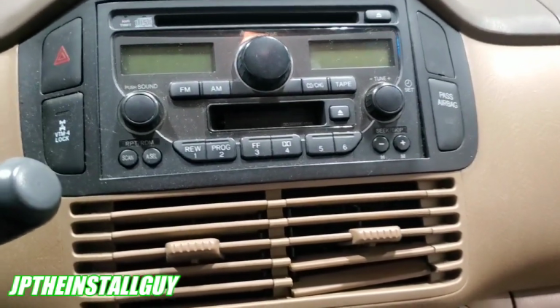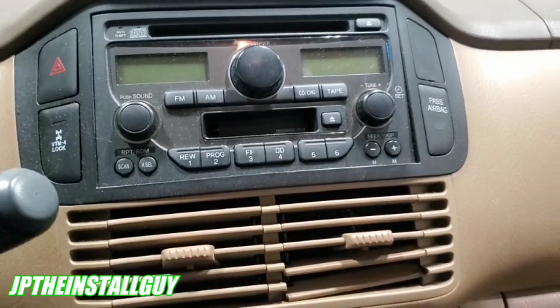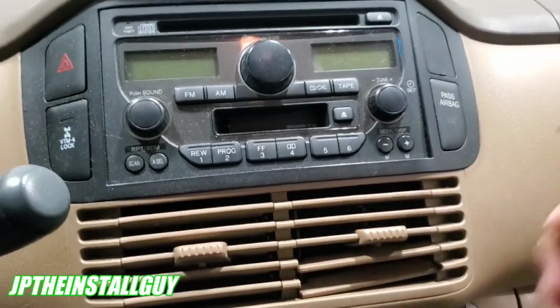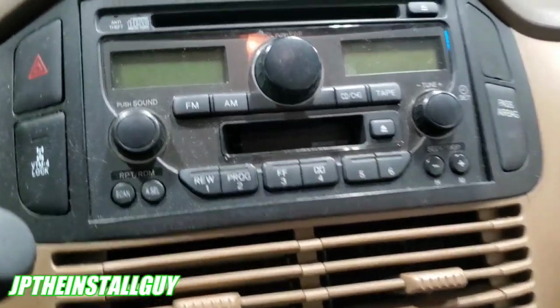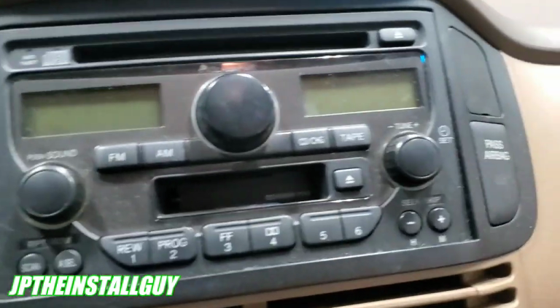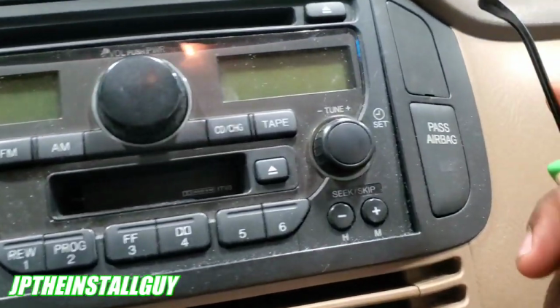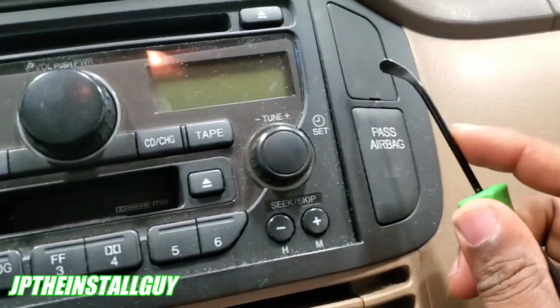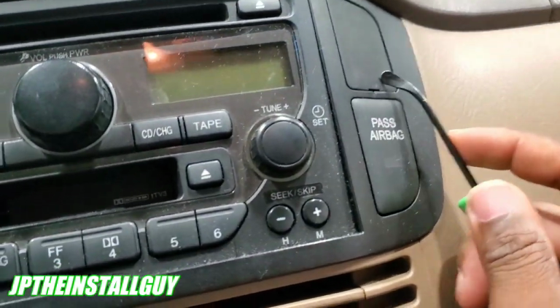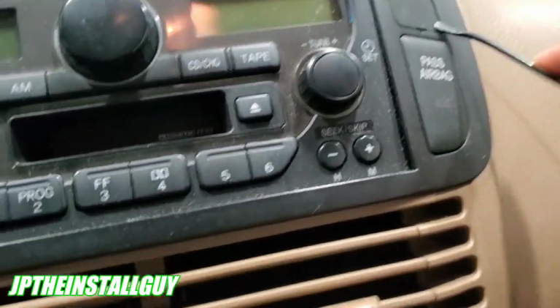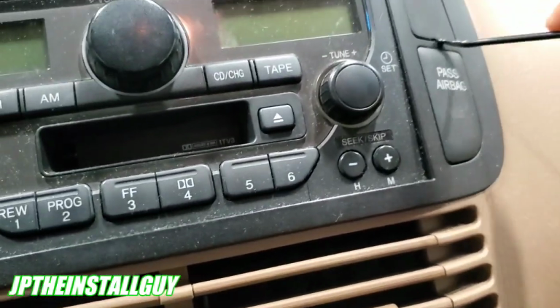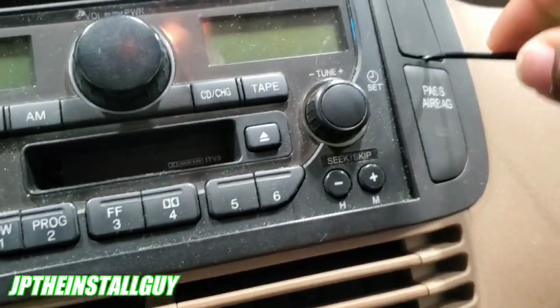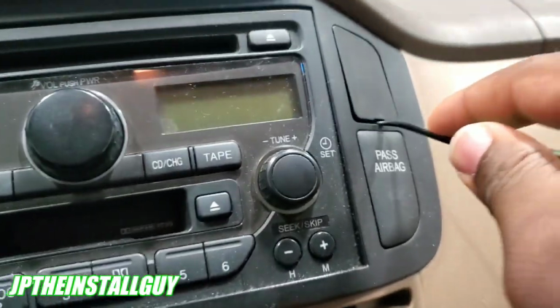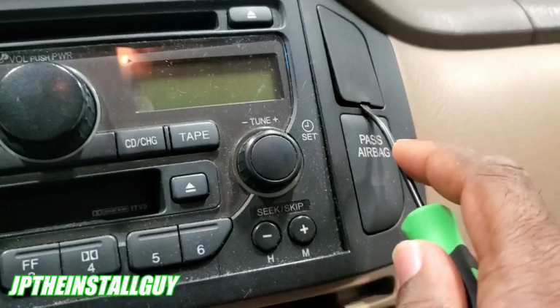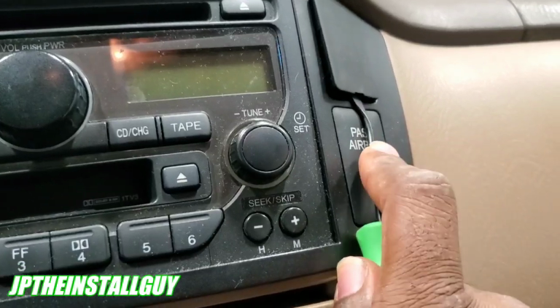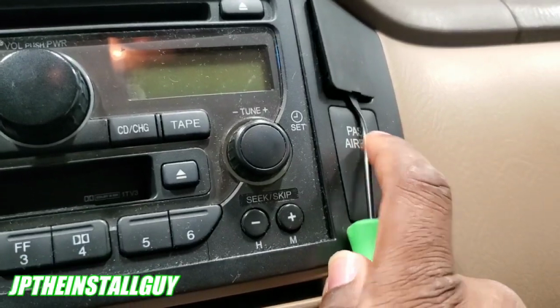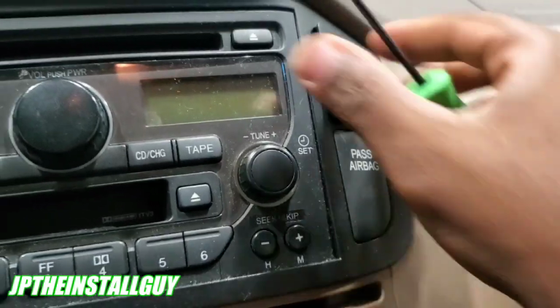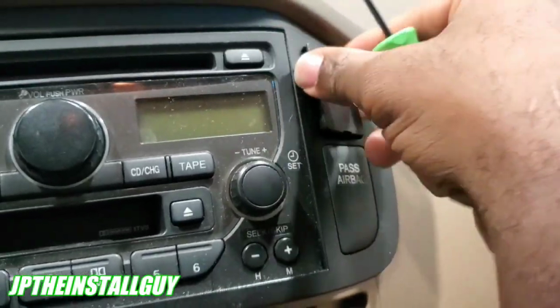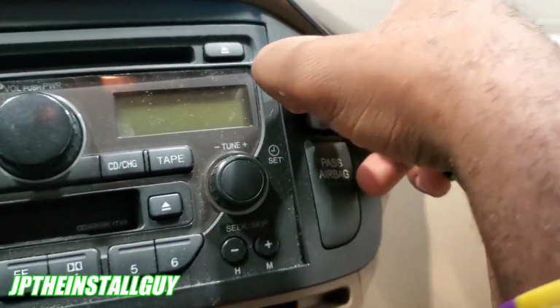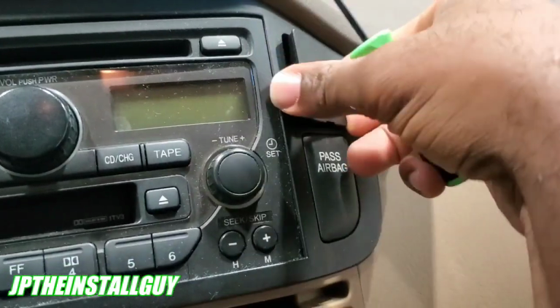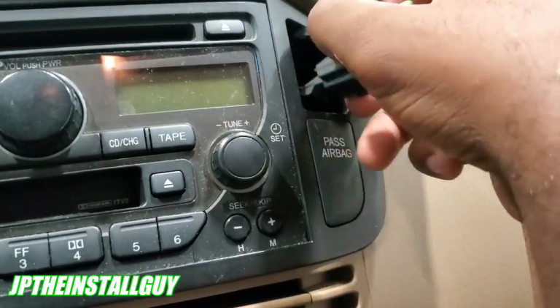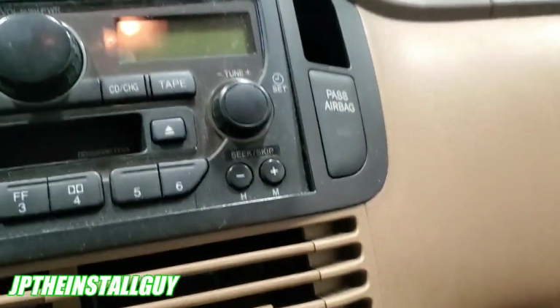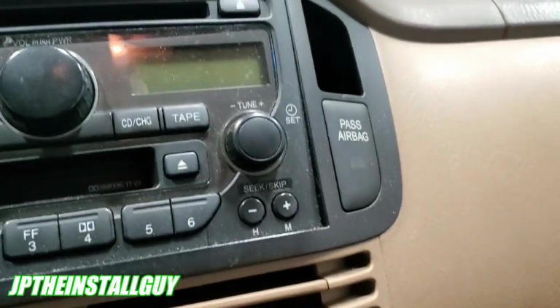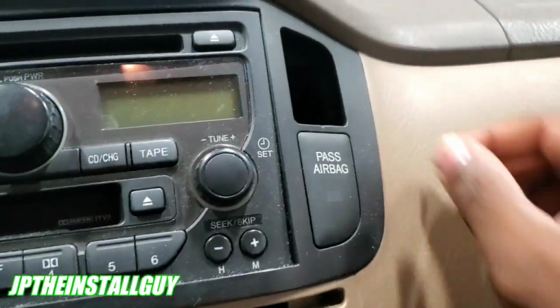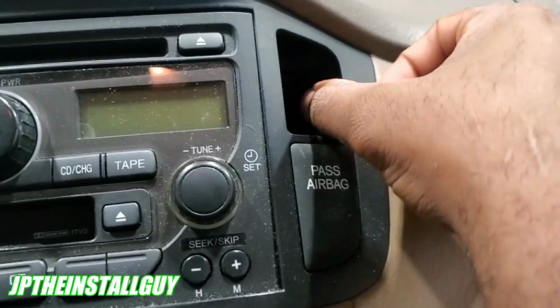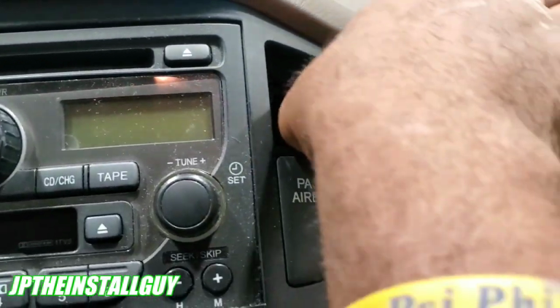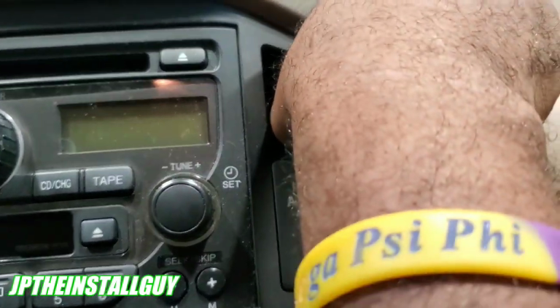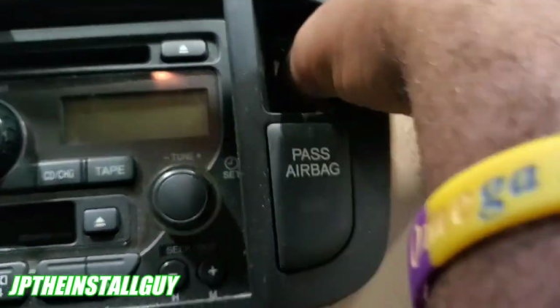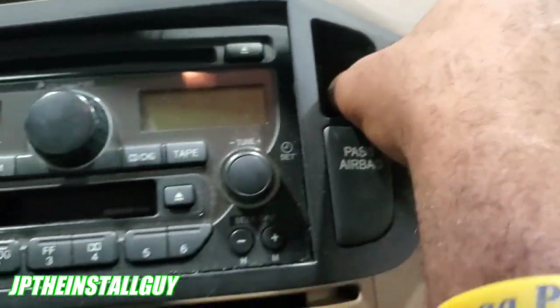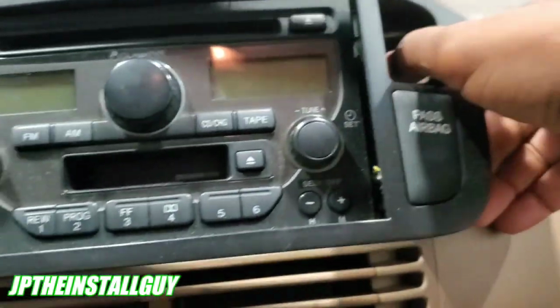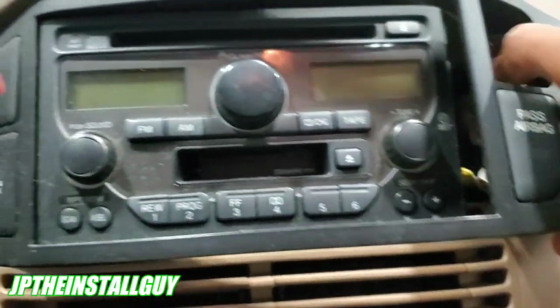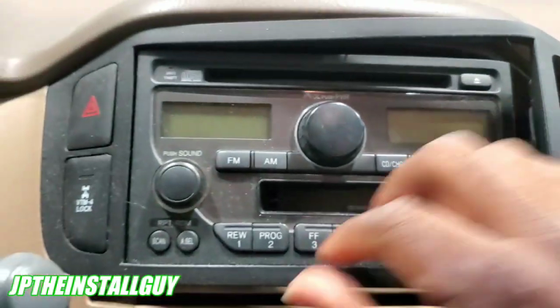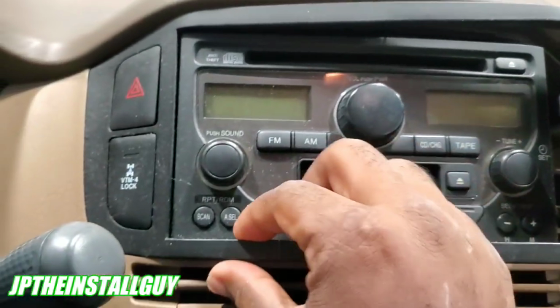The first thing we want to do is grab a low profile pry tool and come right here and pop that out. Once we actually pop this out, we can use our thumb and pull this.